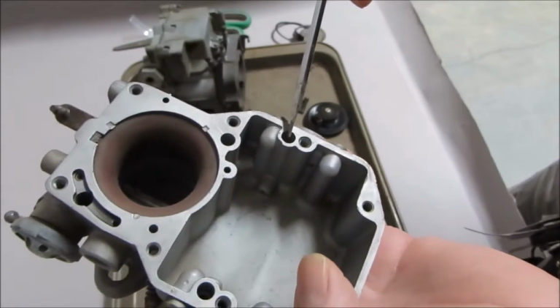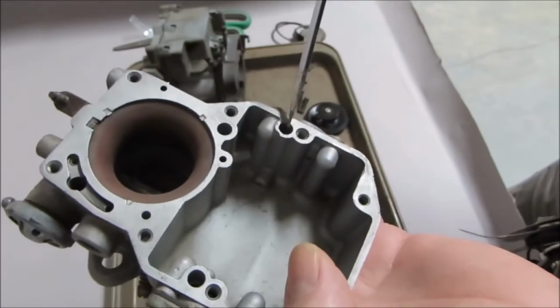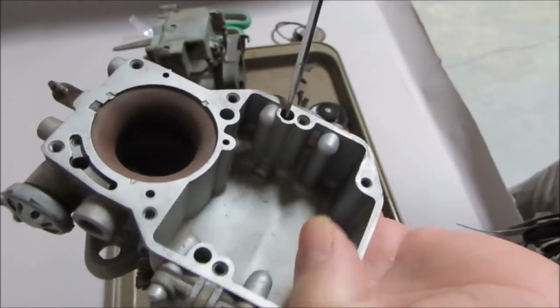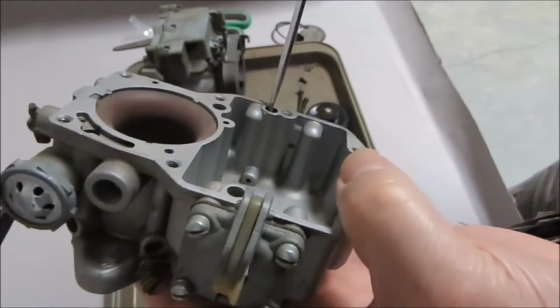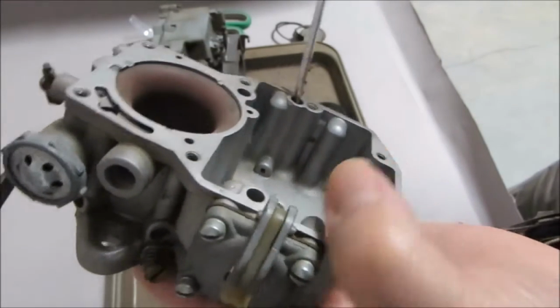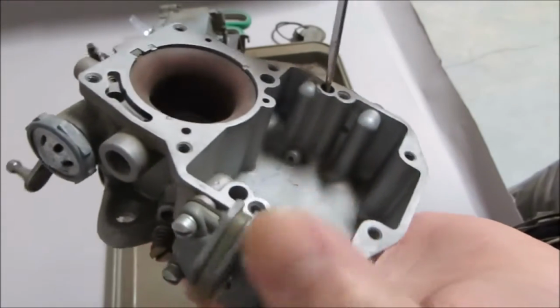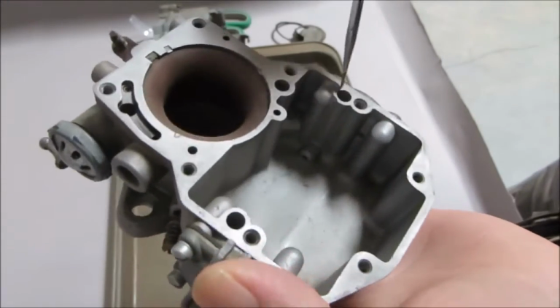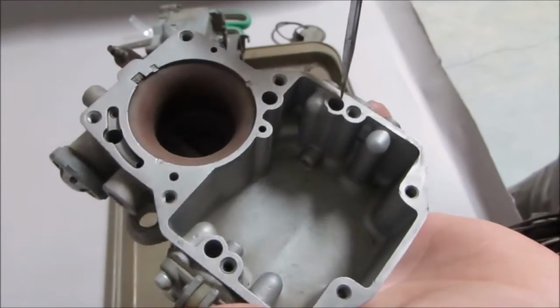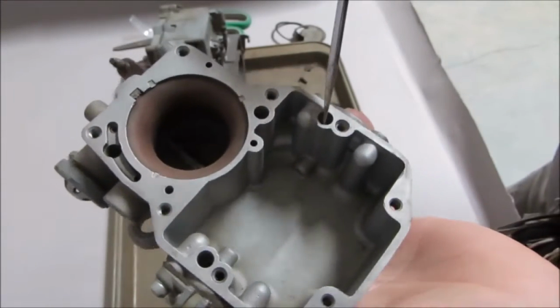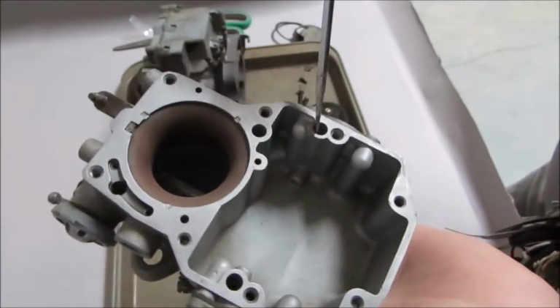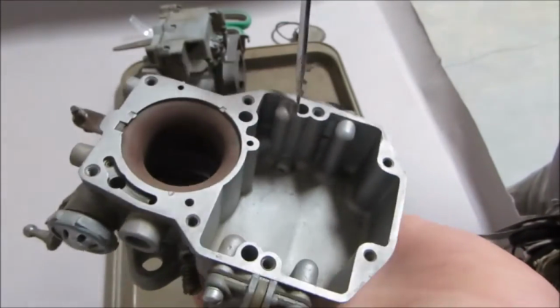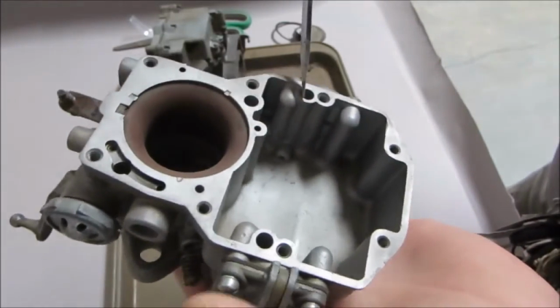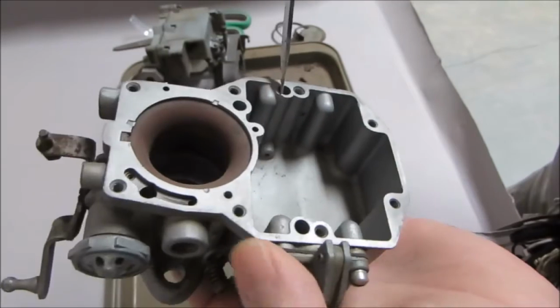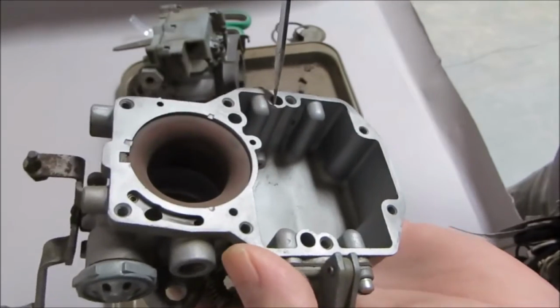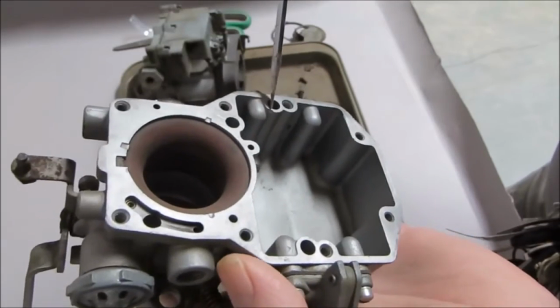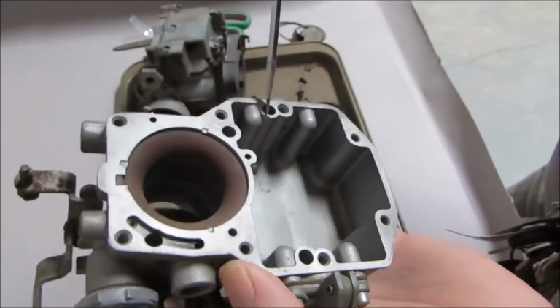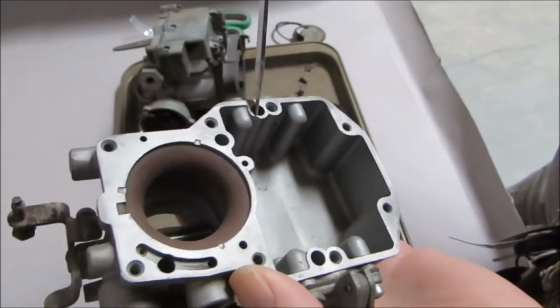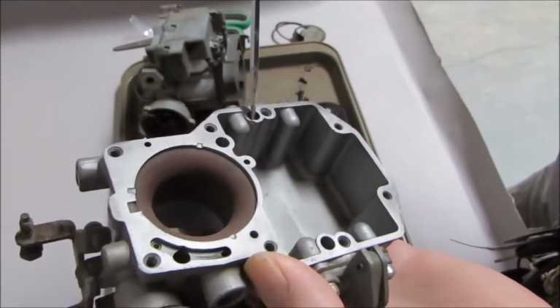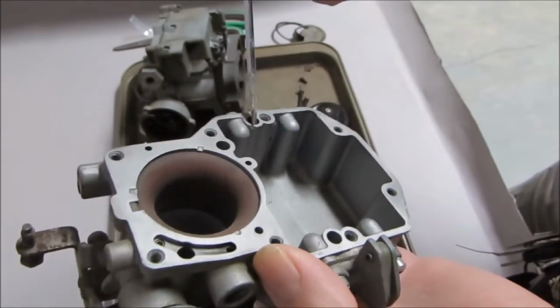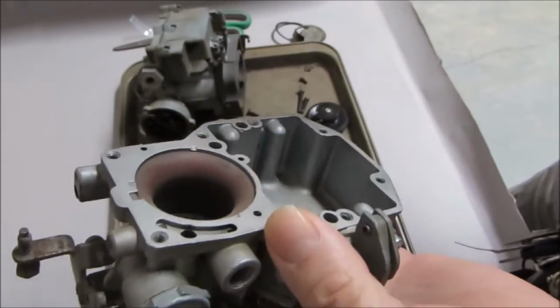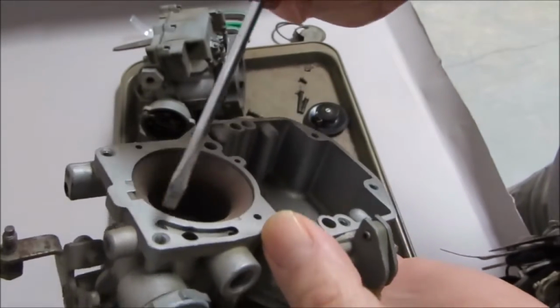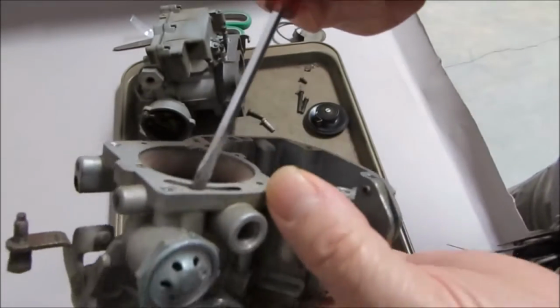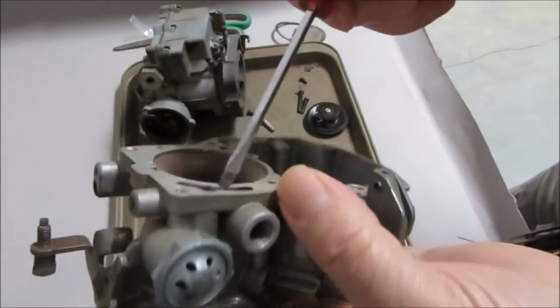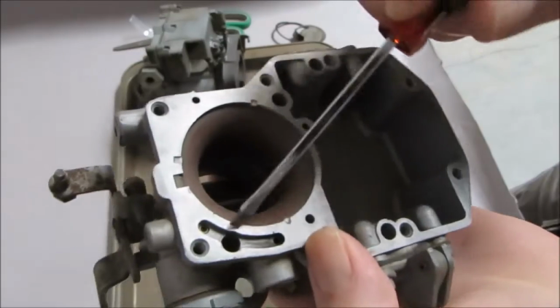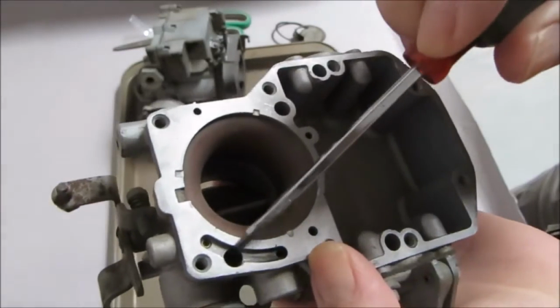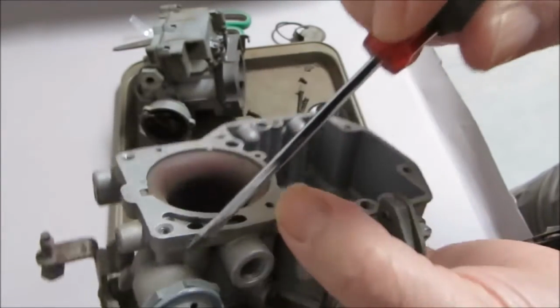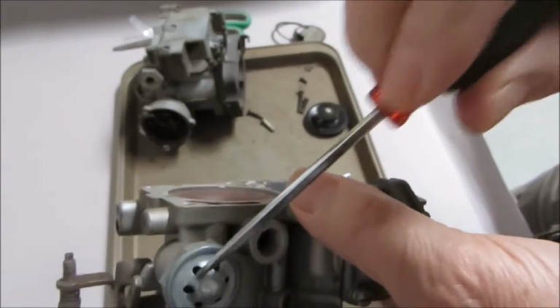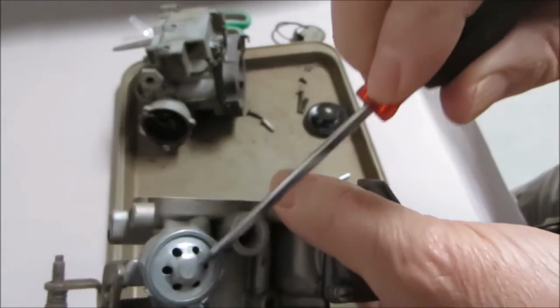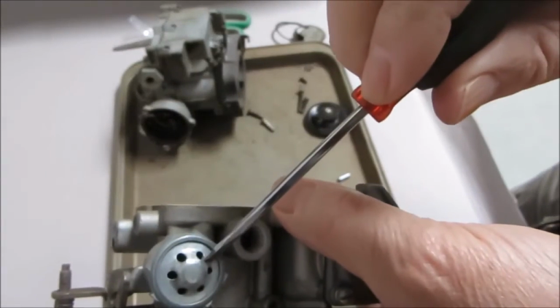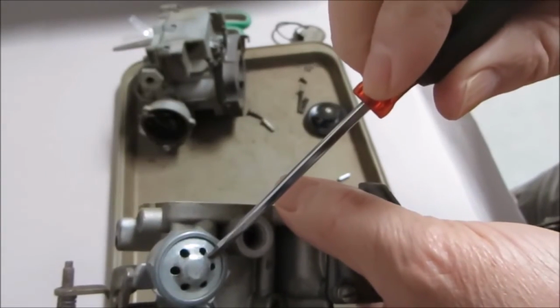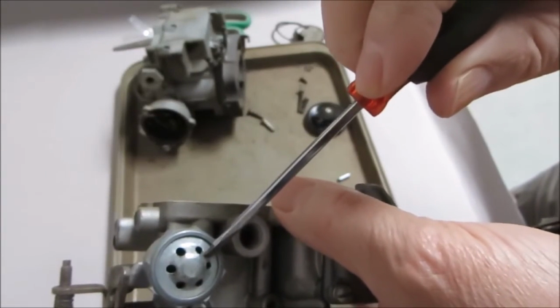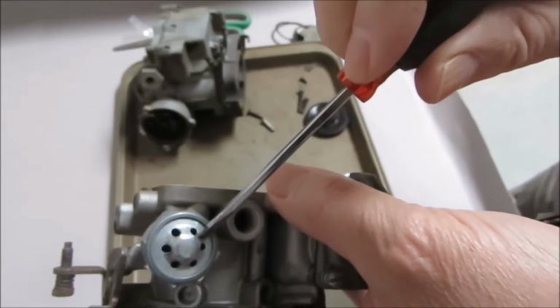The next check ball goes right here — that's the outlet for the accelerator pump. So that's two check balls.